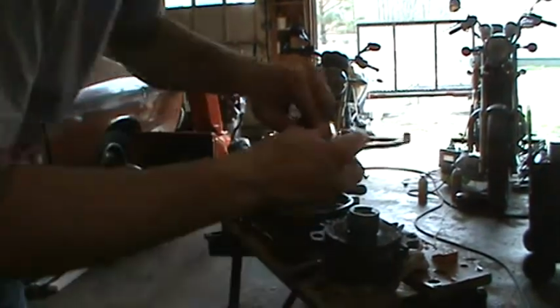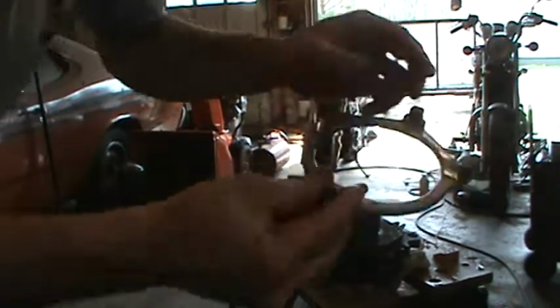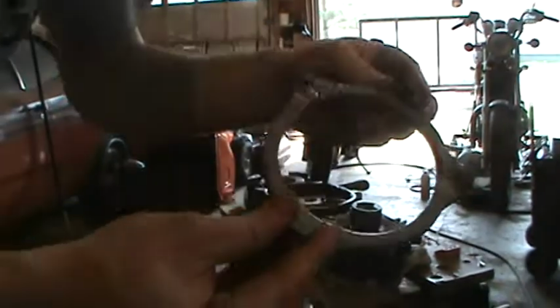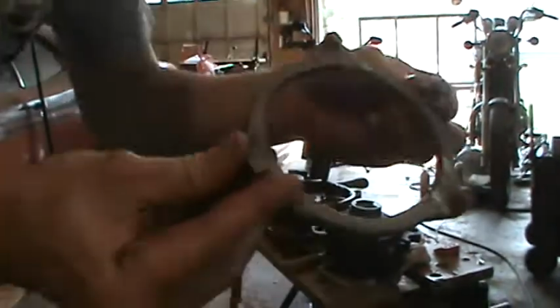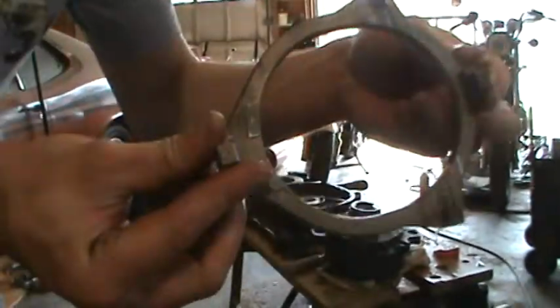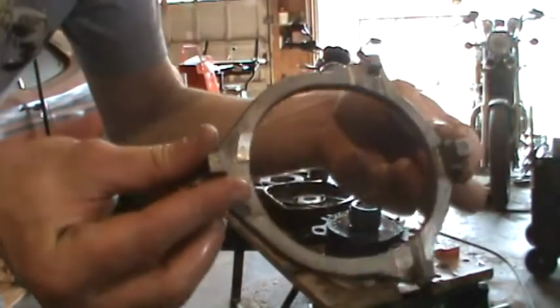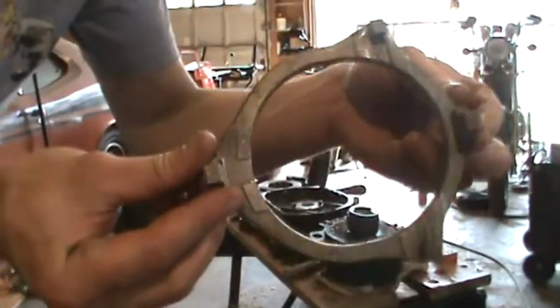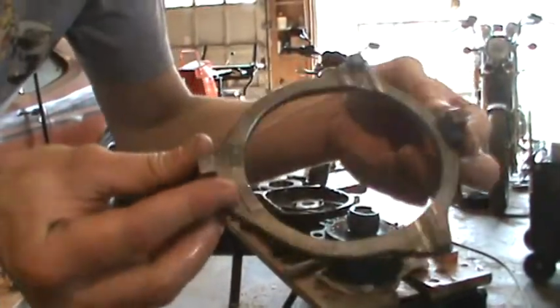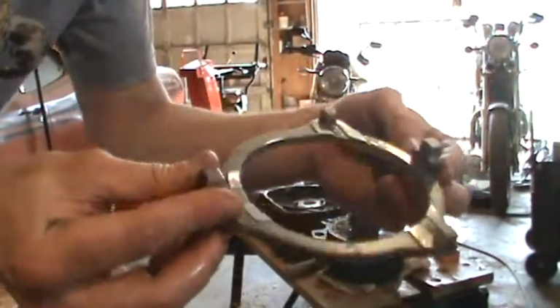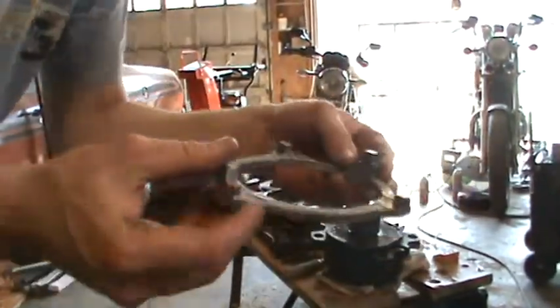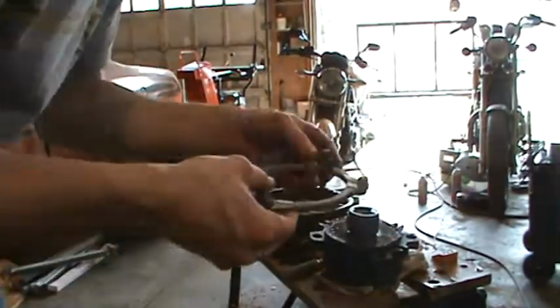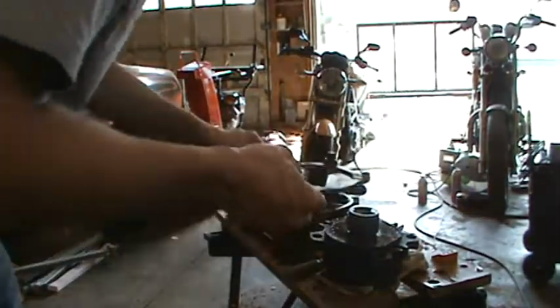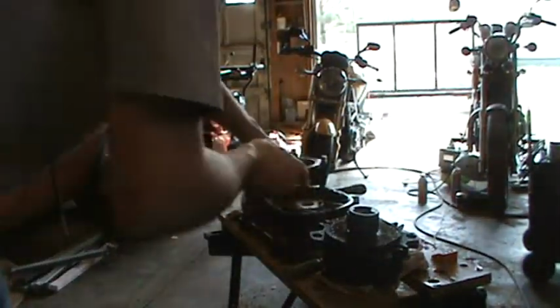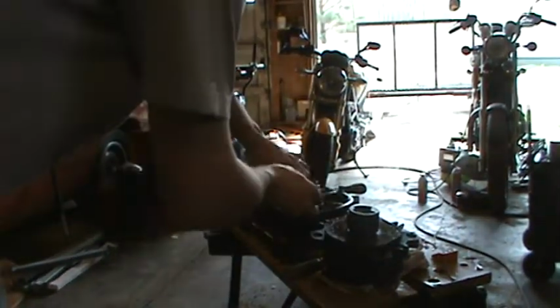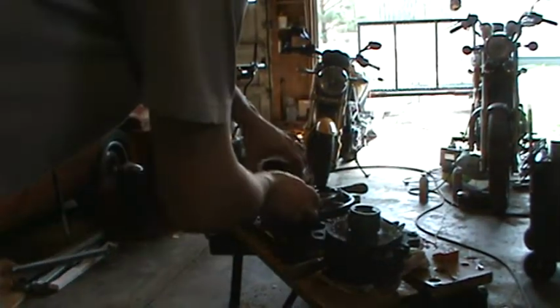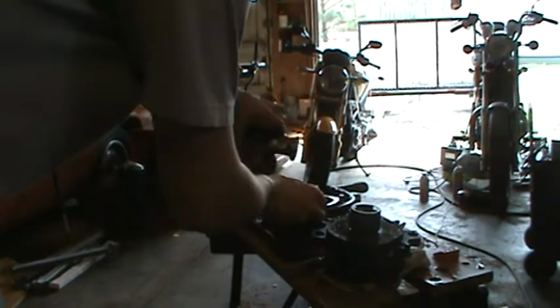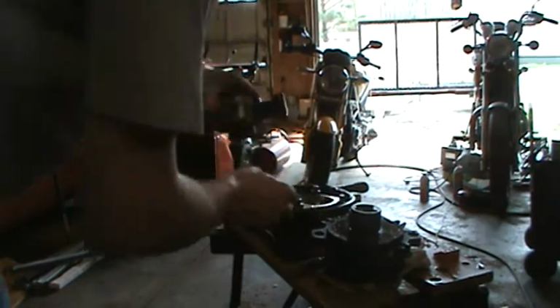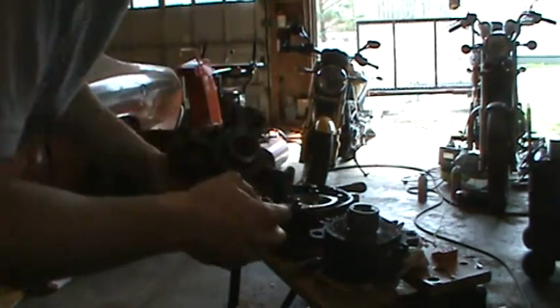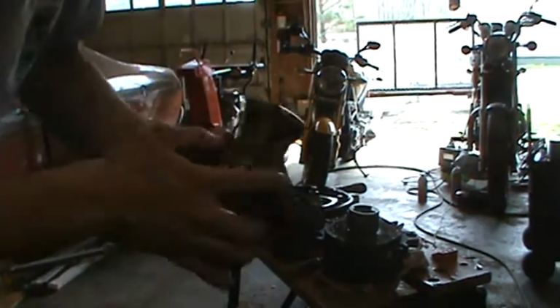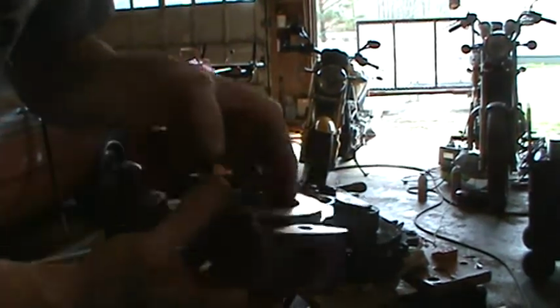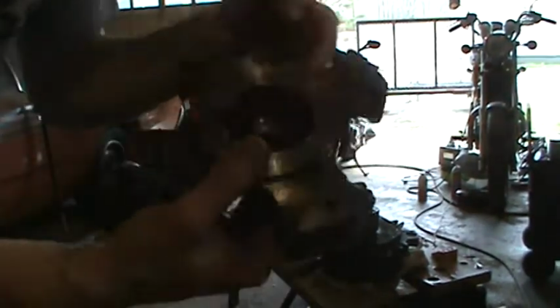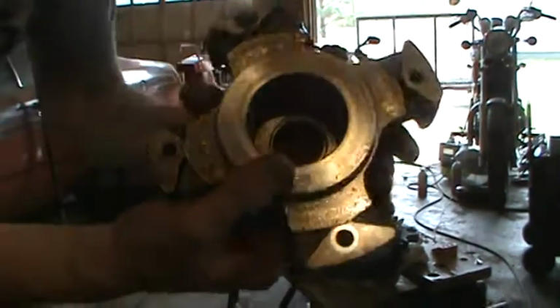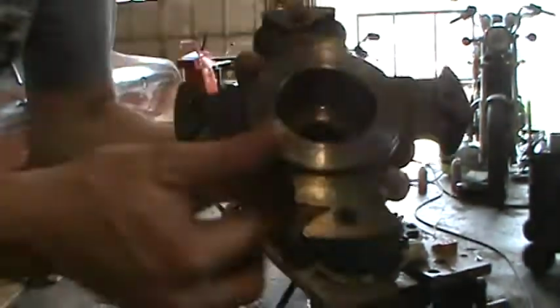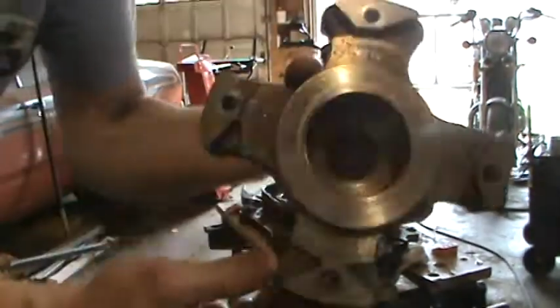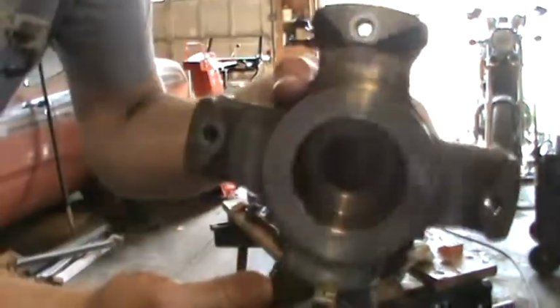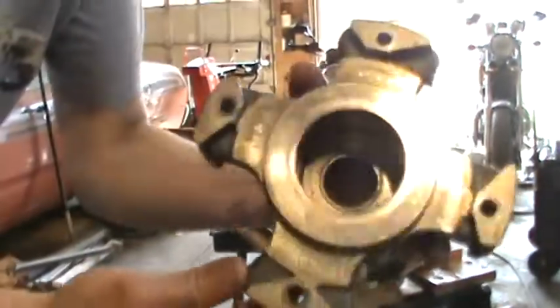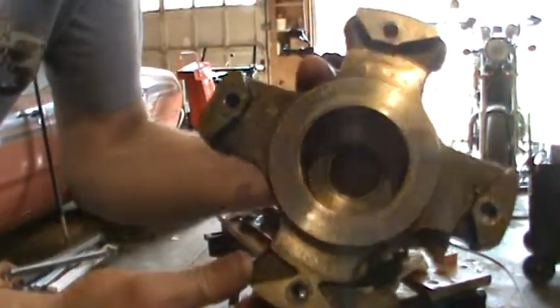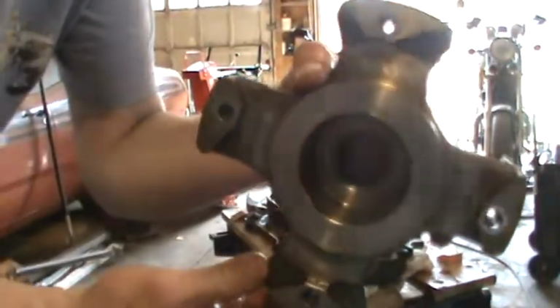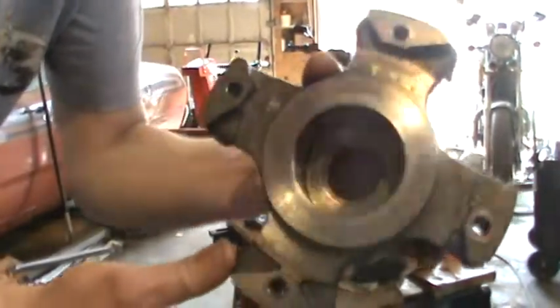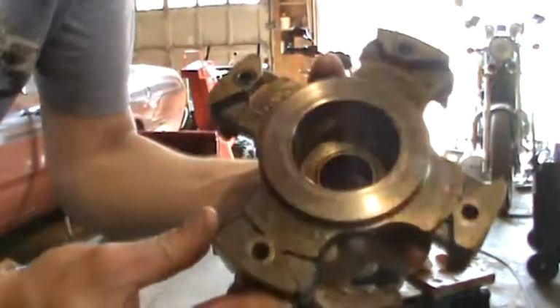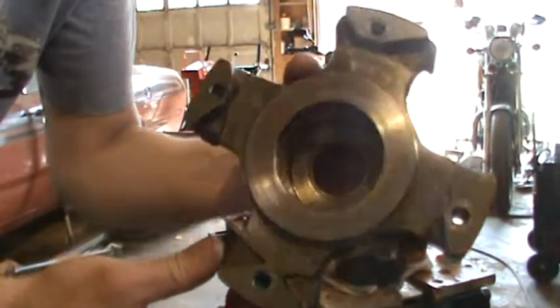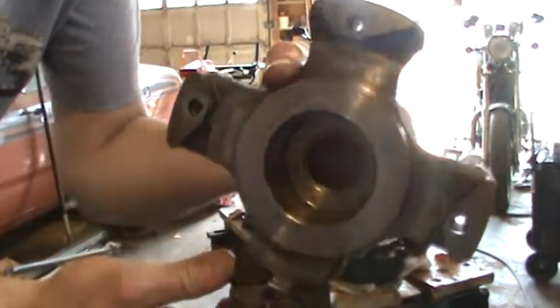There's a spacer that keeps everything in line. There's the top mass, just bolted down to the motor.